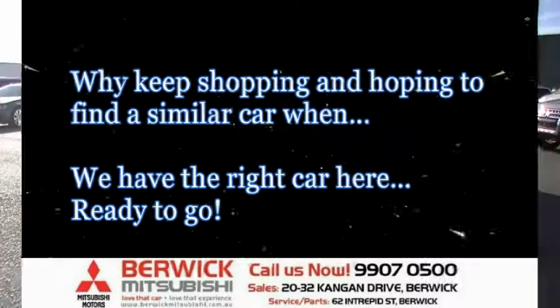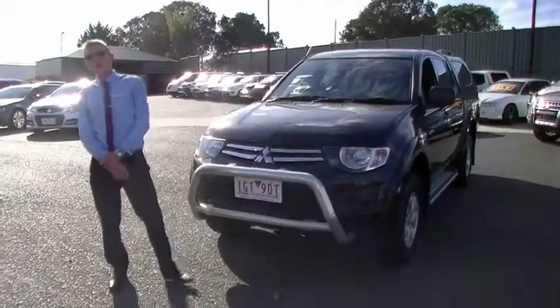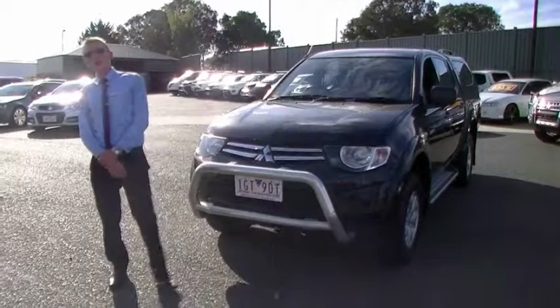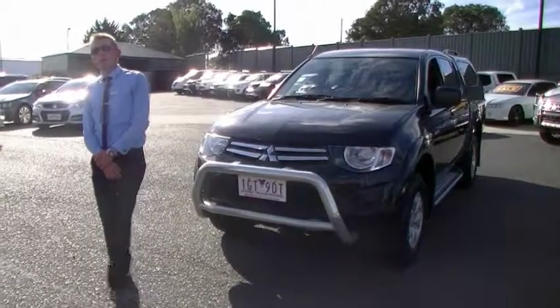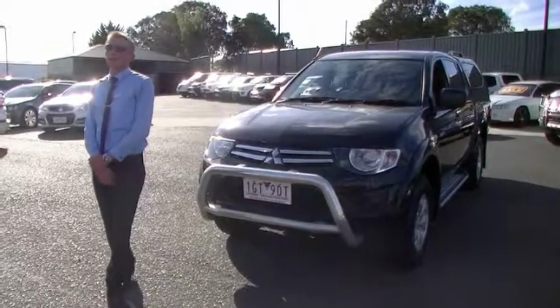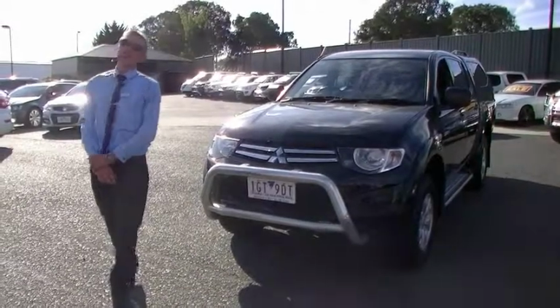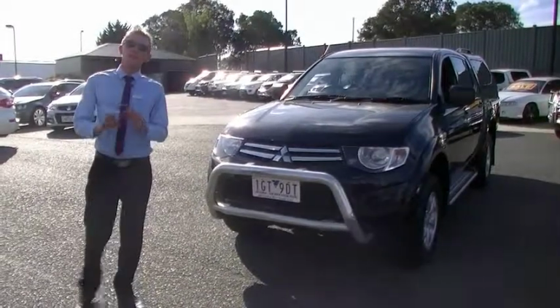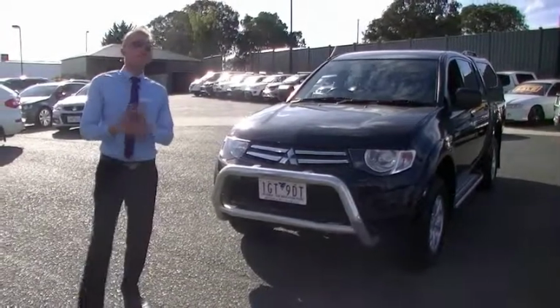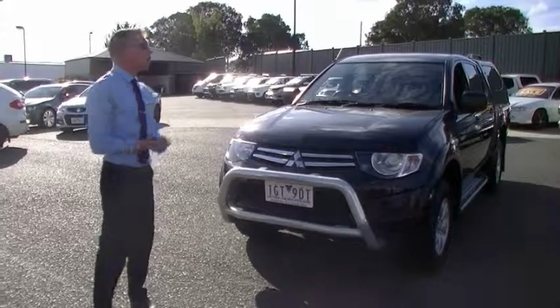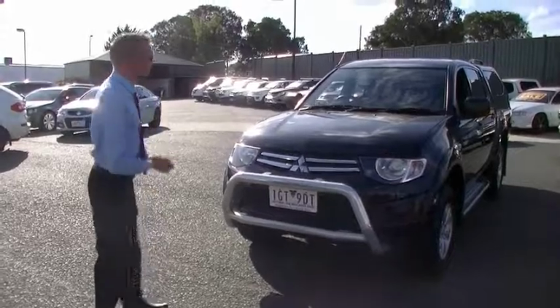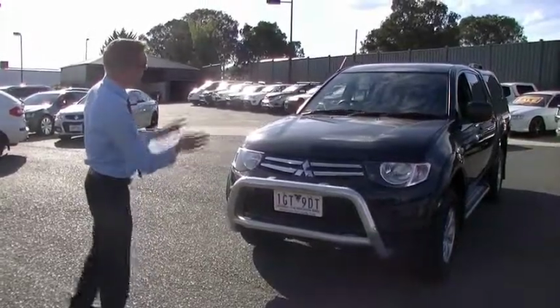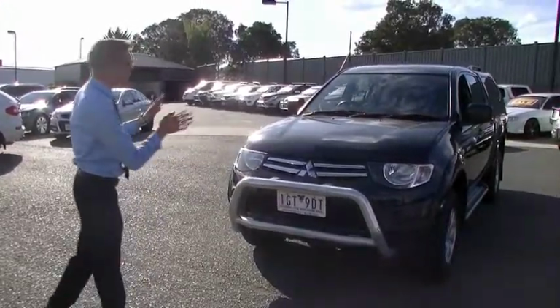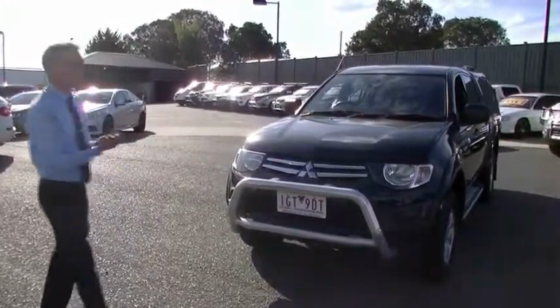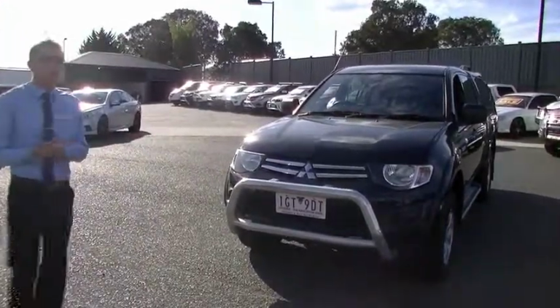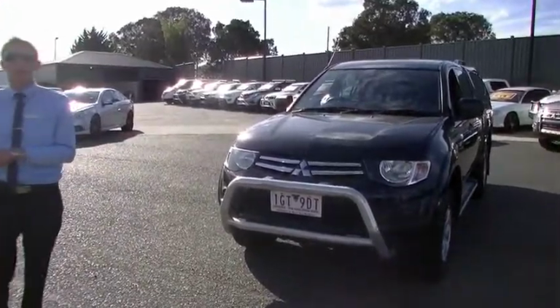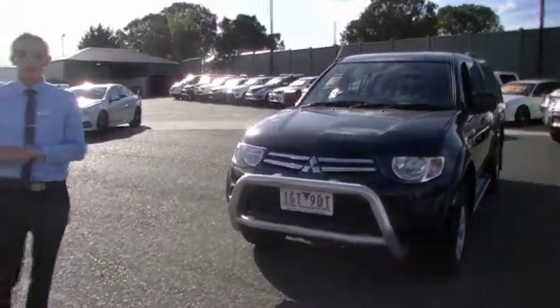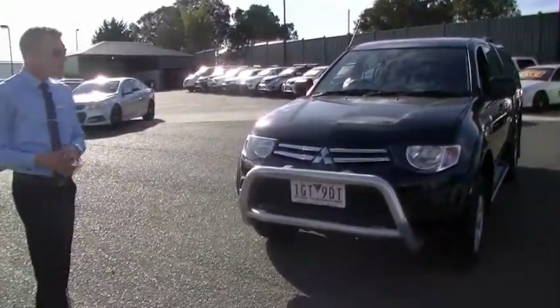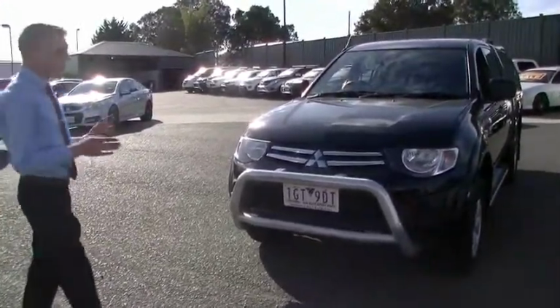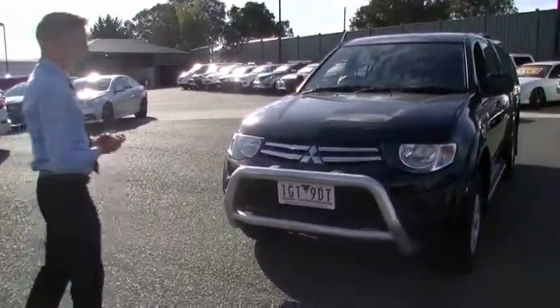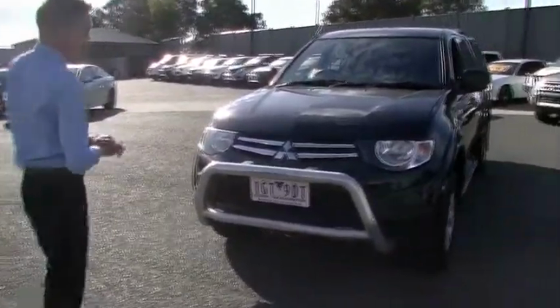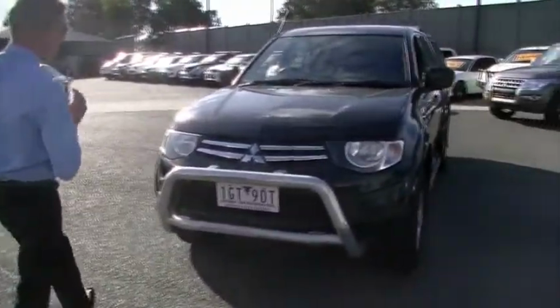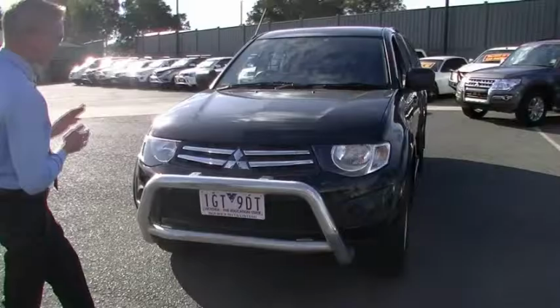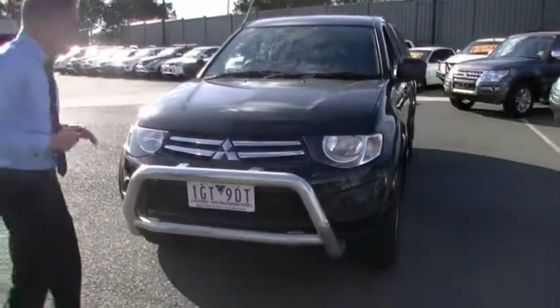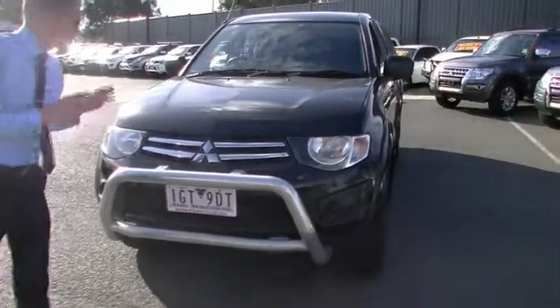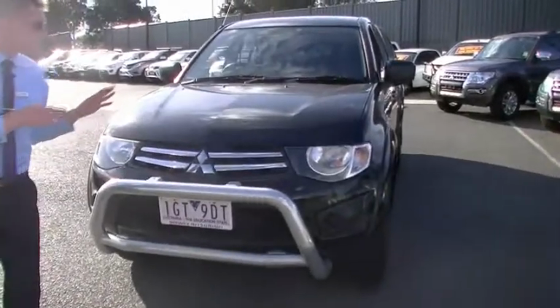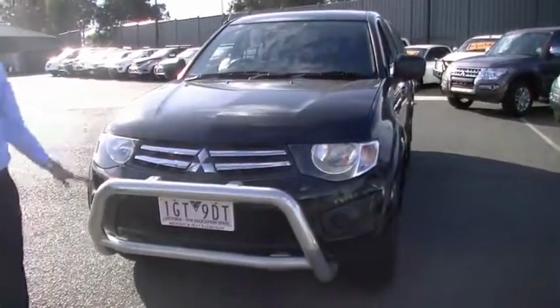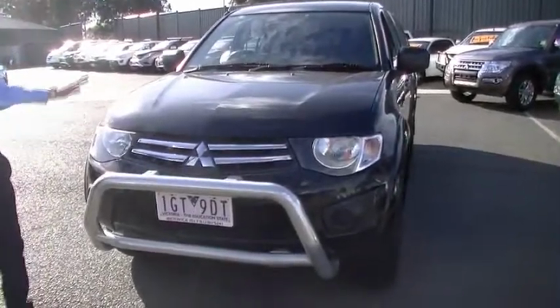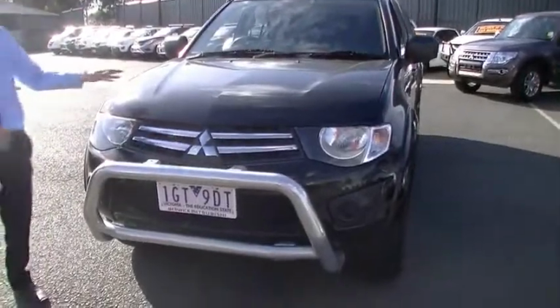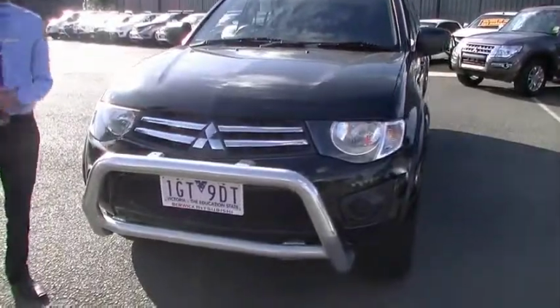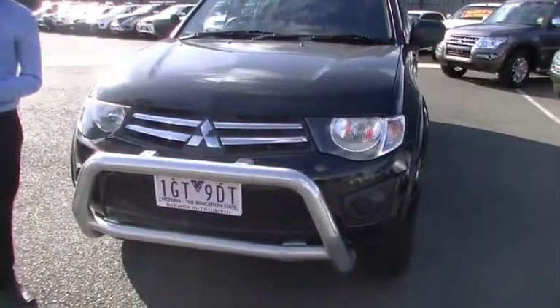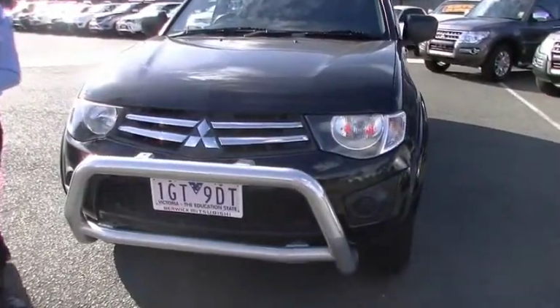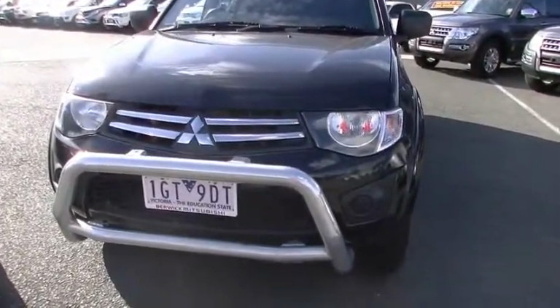Good afternoon, welcome to Berwick Mitsubishi. Today we're going to have a walk around our beautiful 2010 Mitsubishi Triton Jaila. Finished in black — it is a little bit dirty, it could do with a wash.